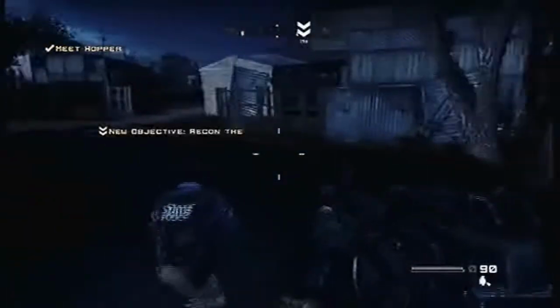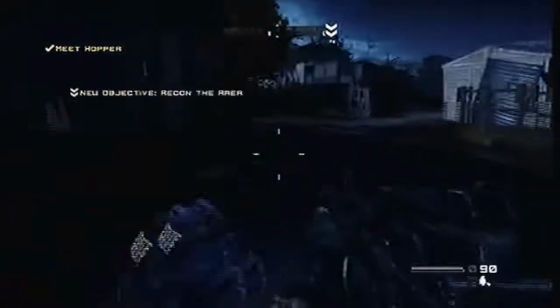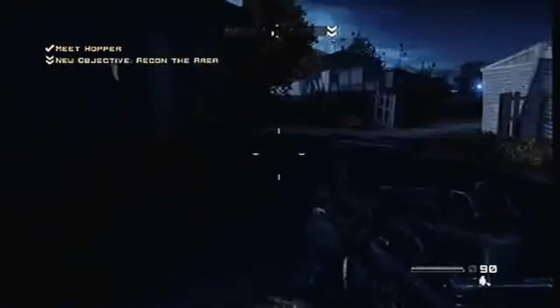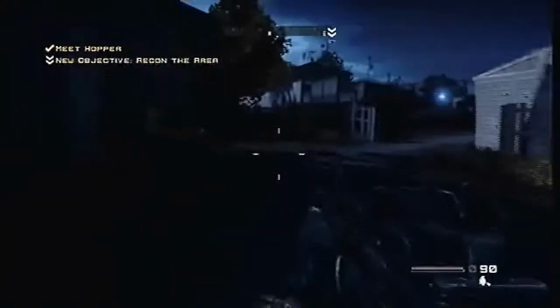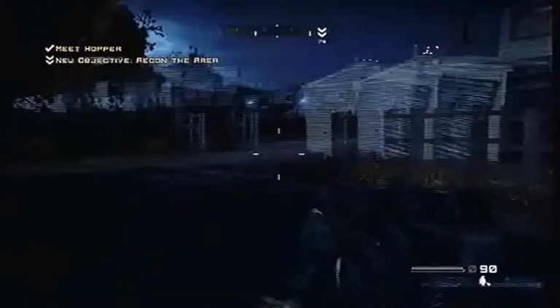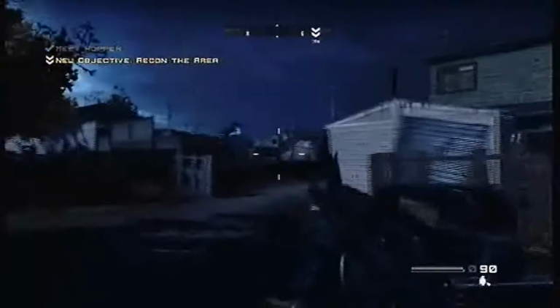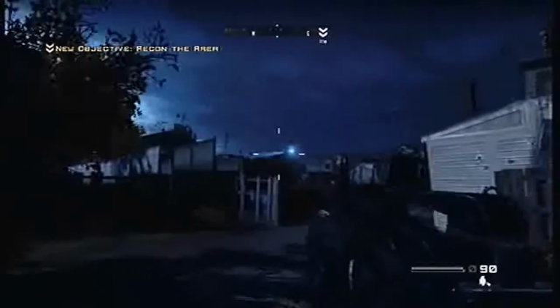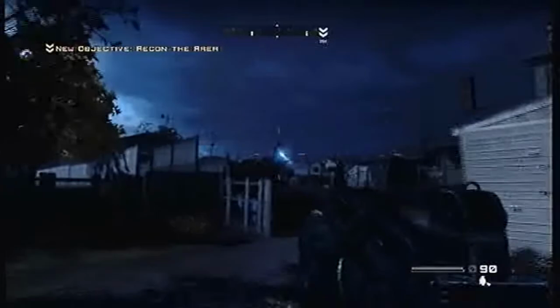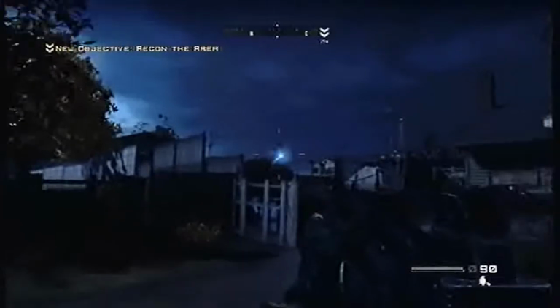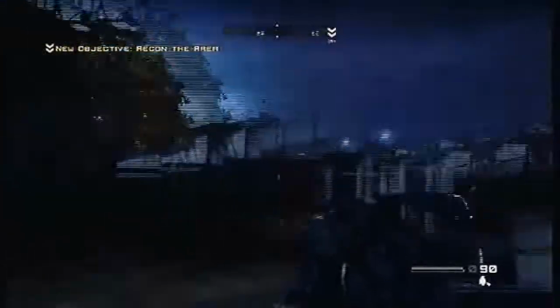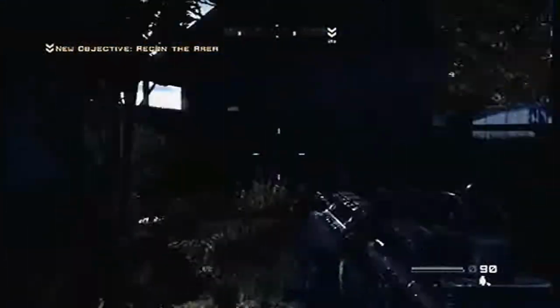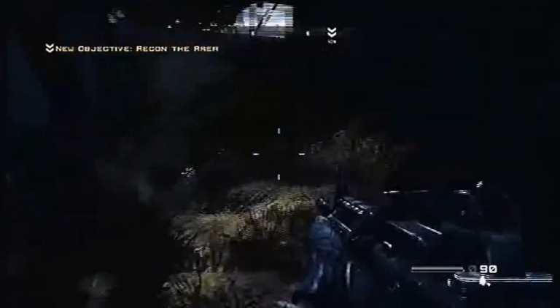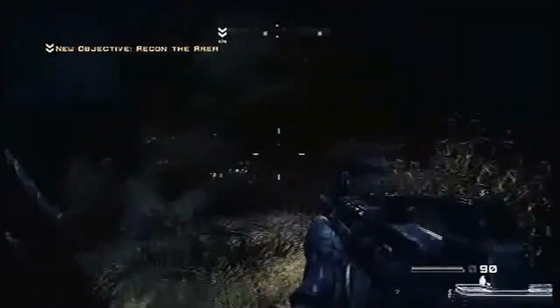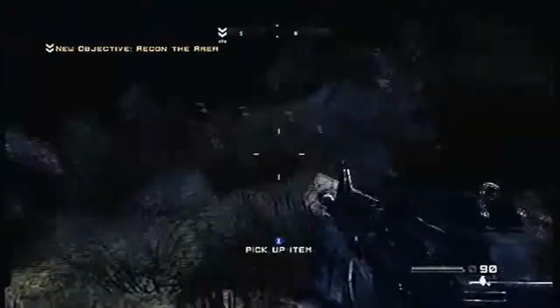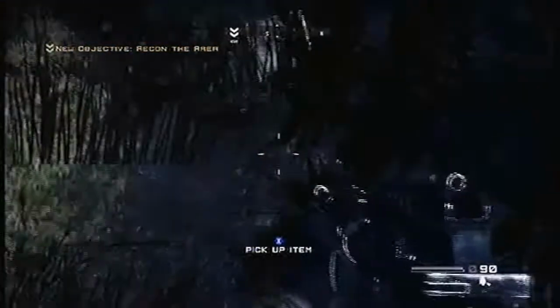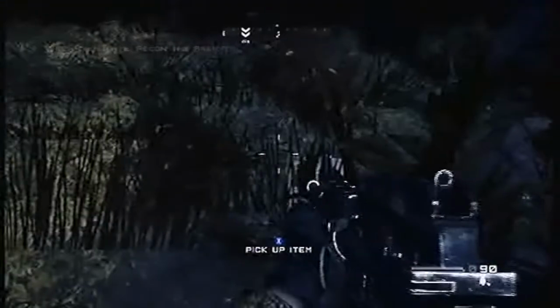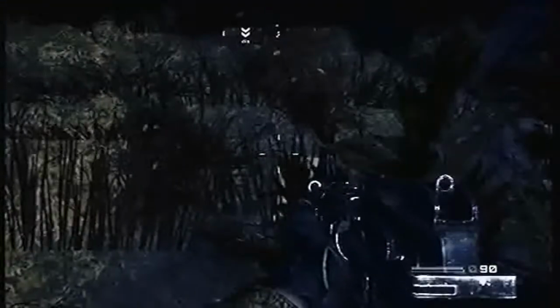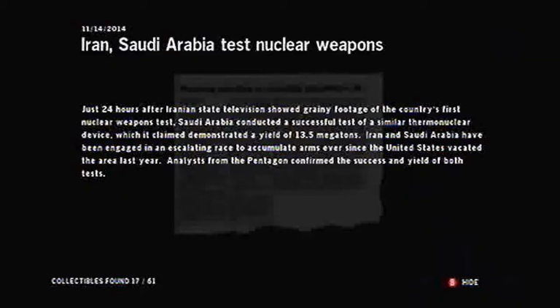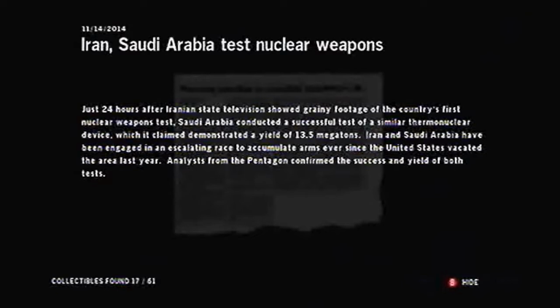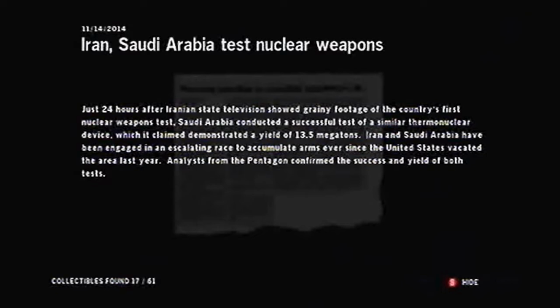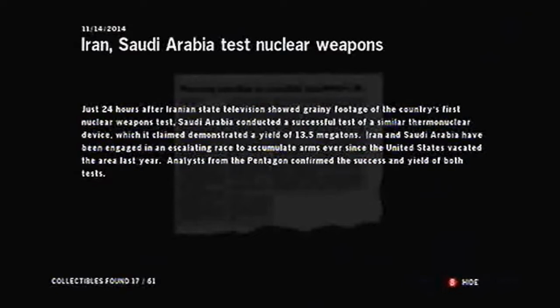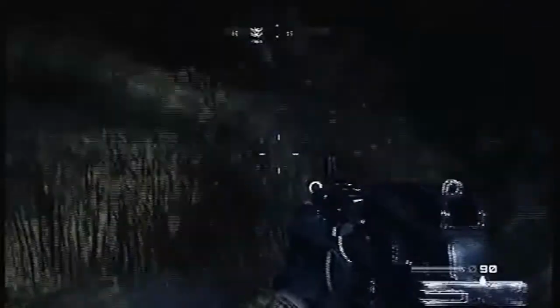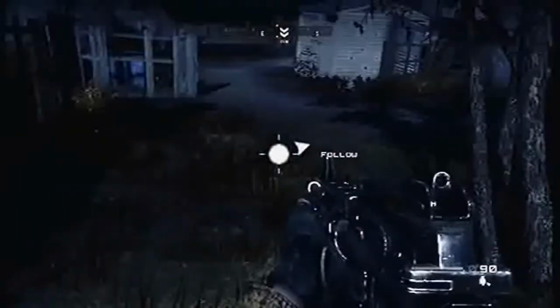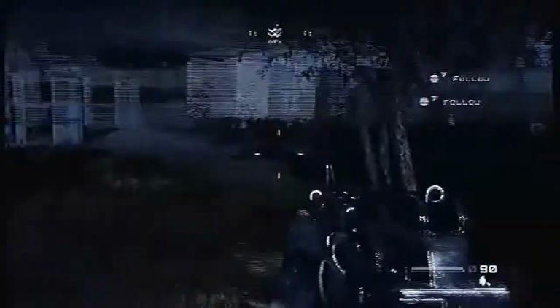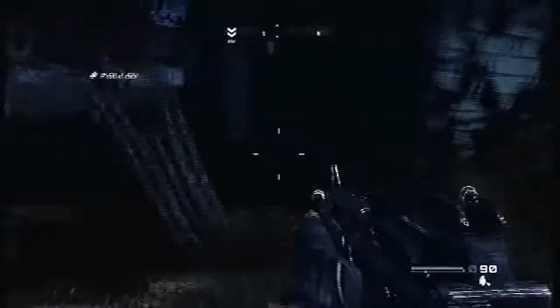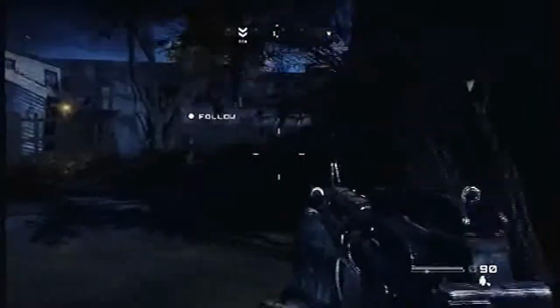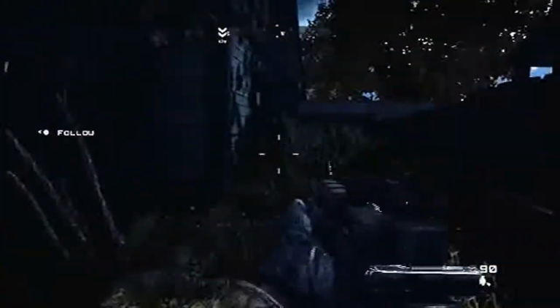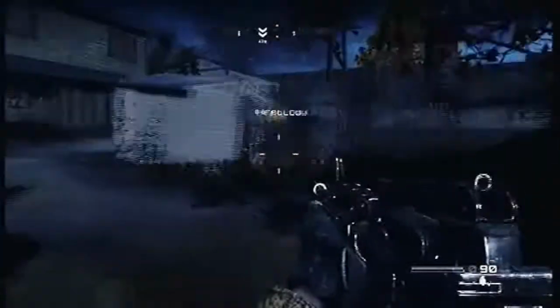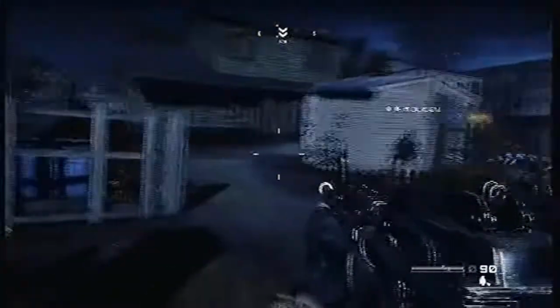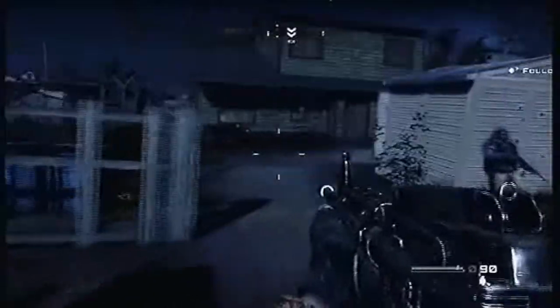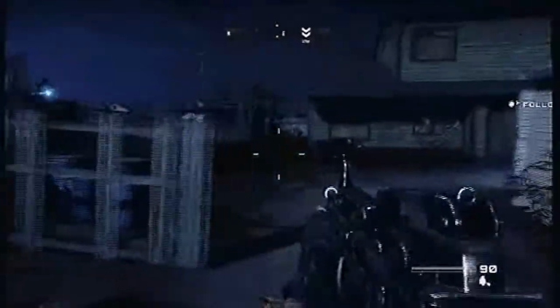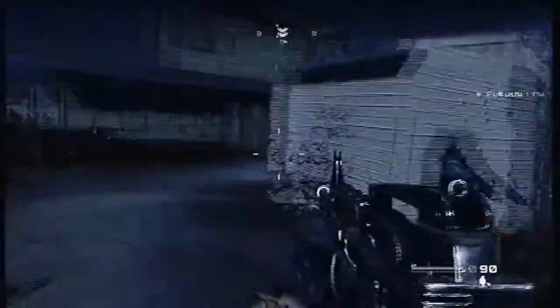Next, after you pop up through that tunnel where you've been walking for like two minutes, it's fully night time. Where you can see the century tower in the background, there's a newspaper around the corner of the house and you can pick that one up.